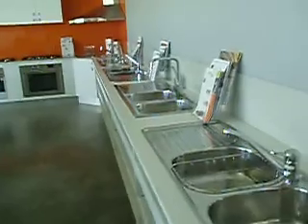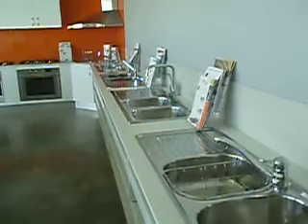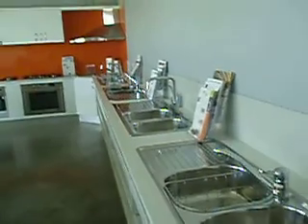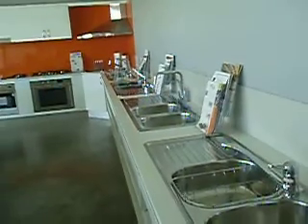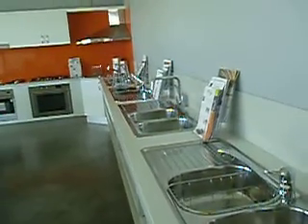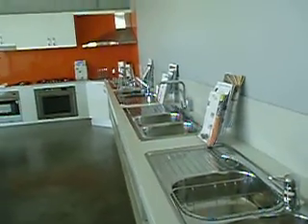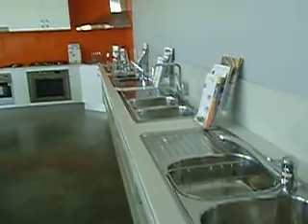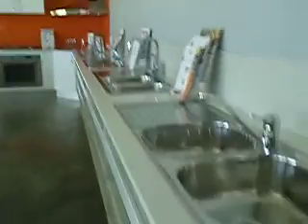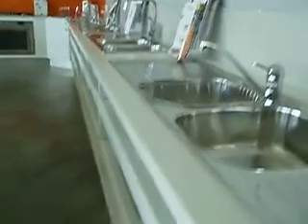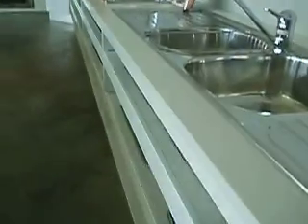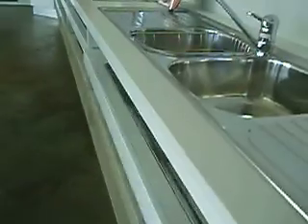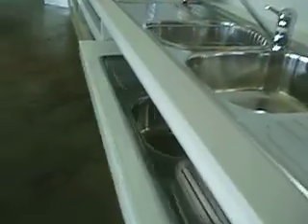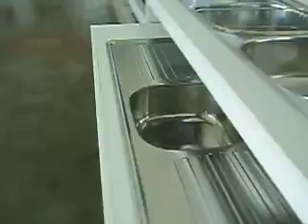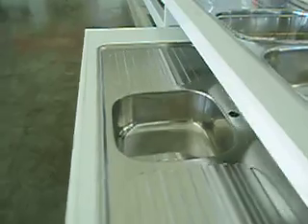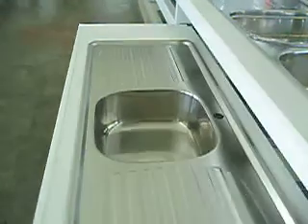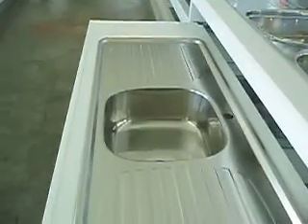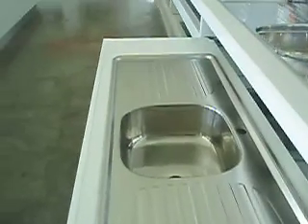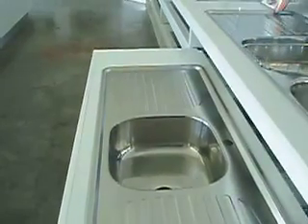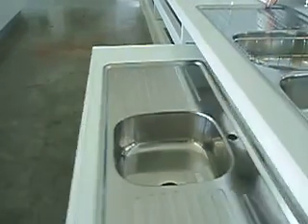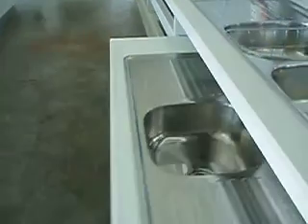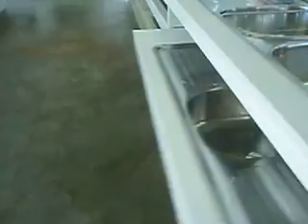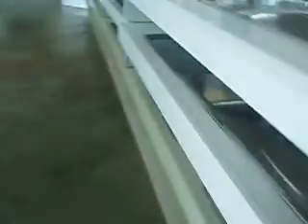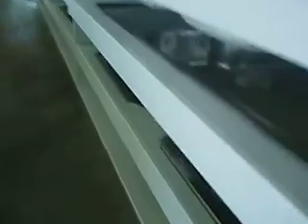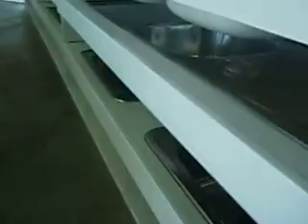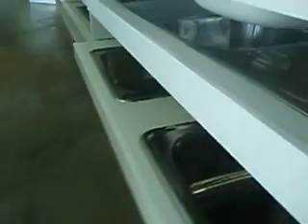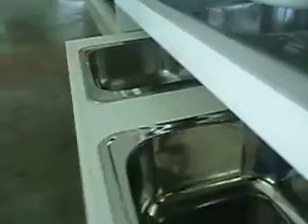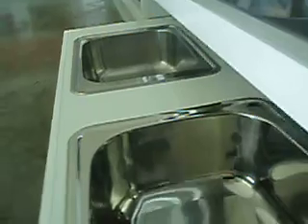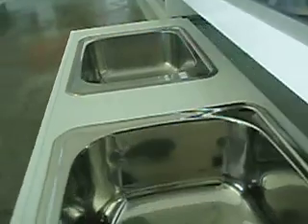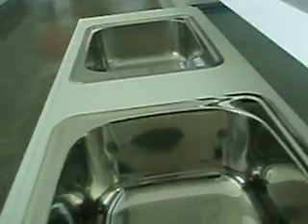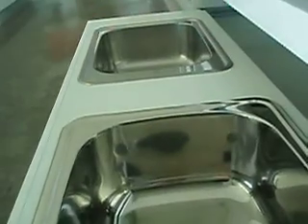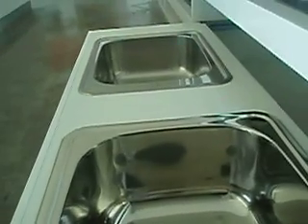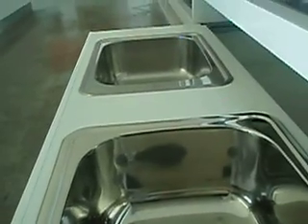Along this wall, we feature a large amount of our sinkware. We also have drawers that customers can pull out and check different sinks.